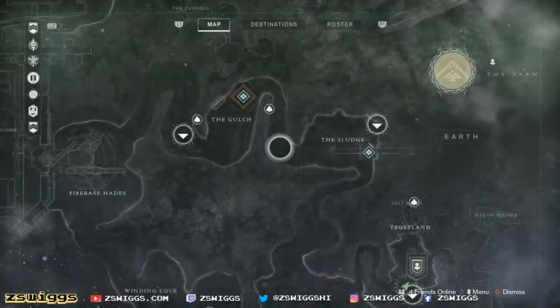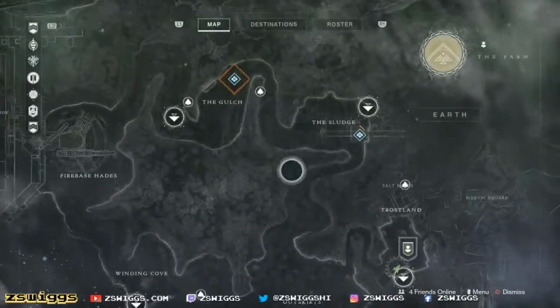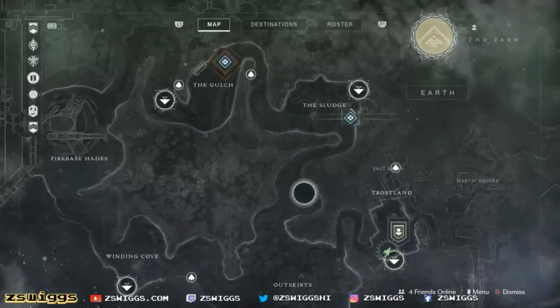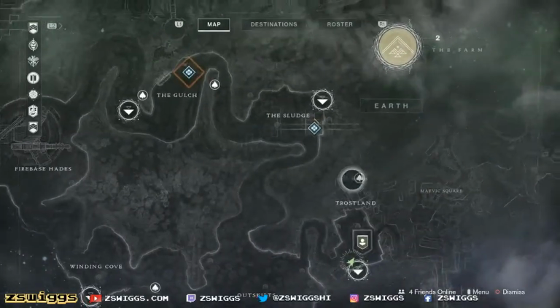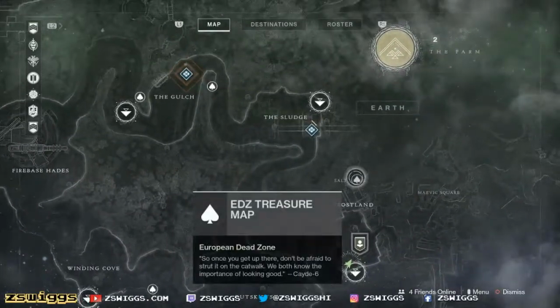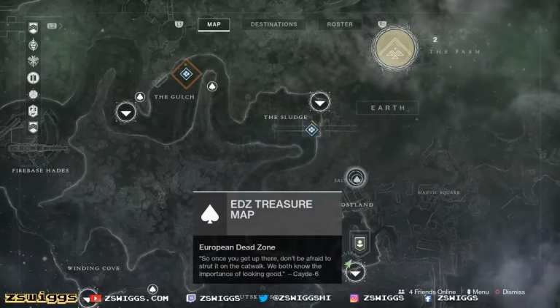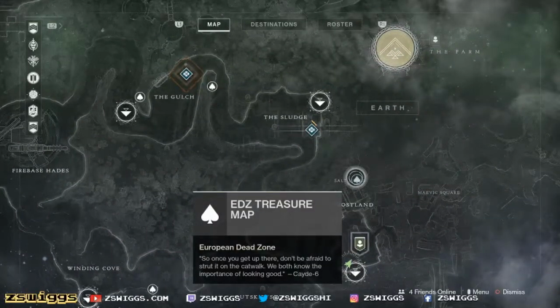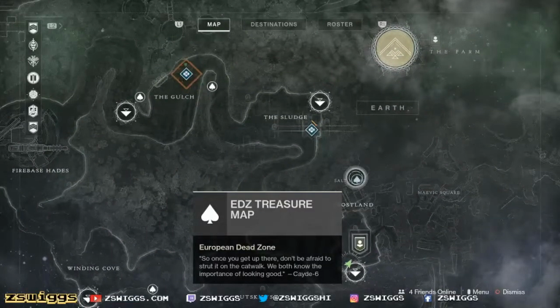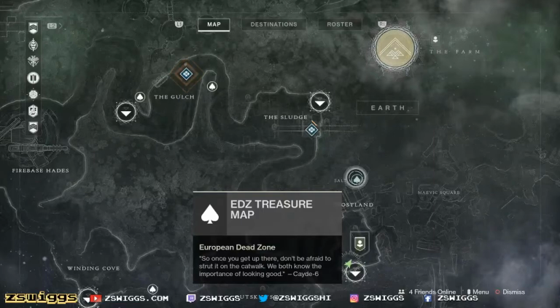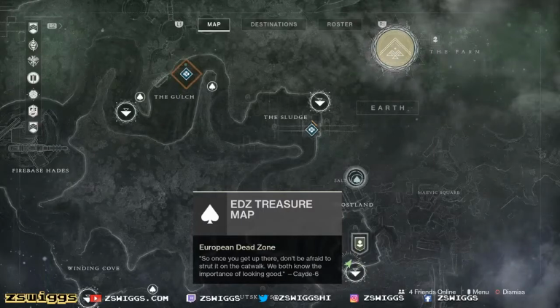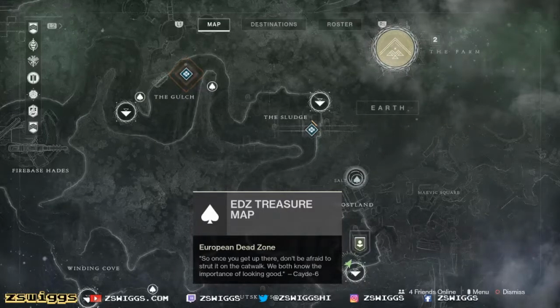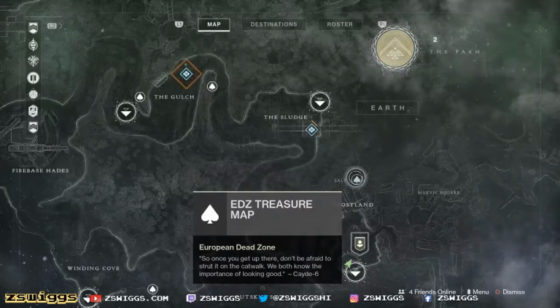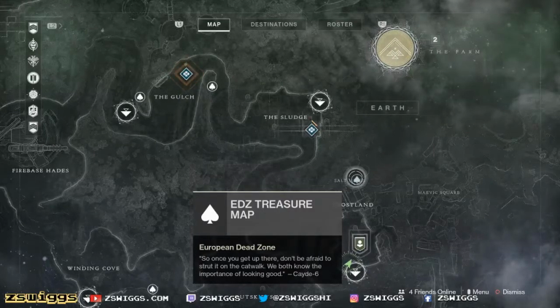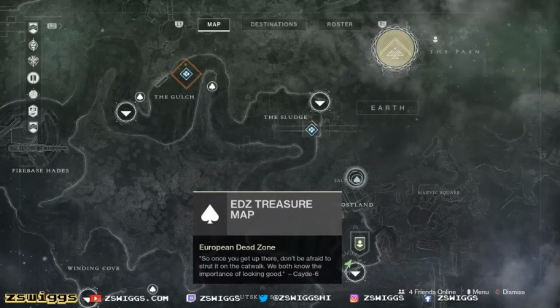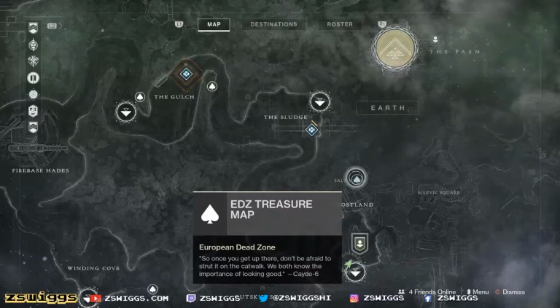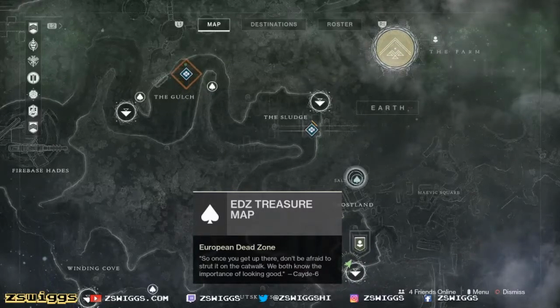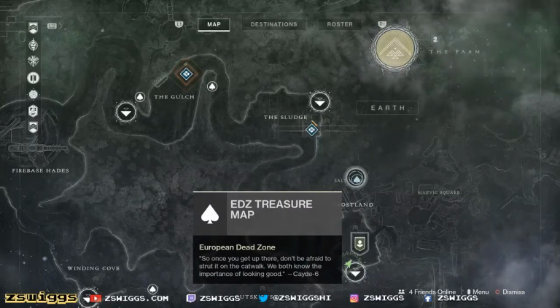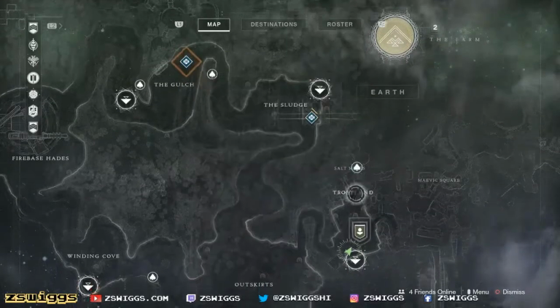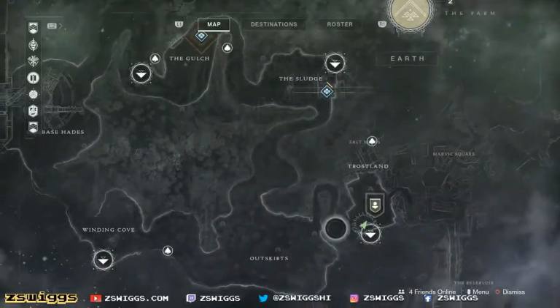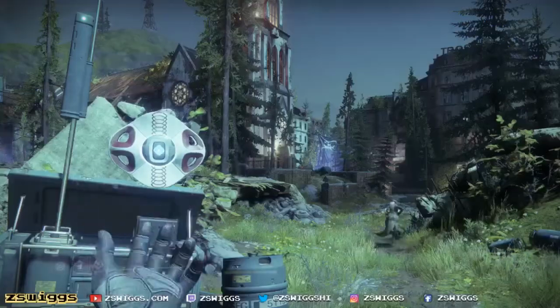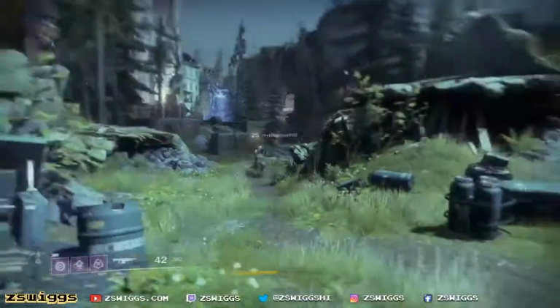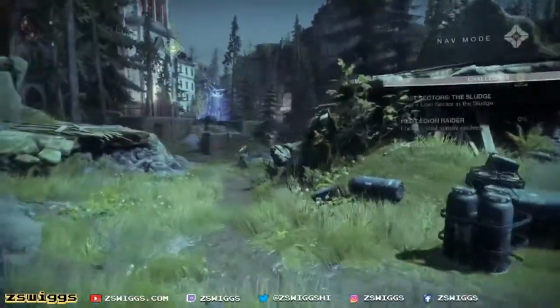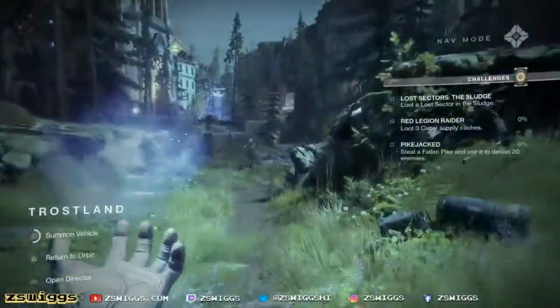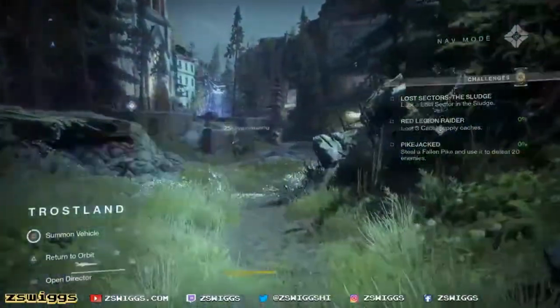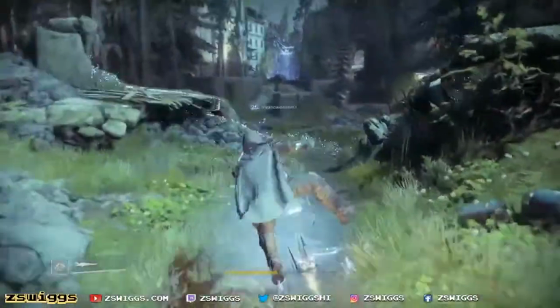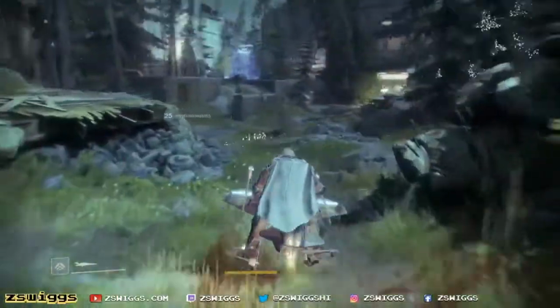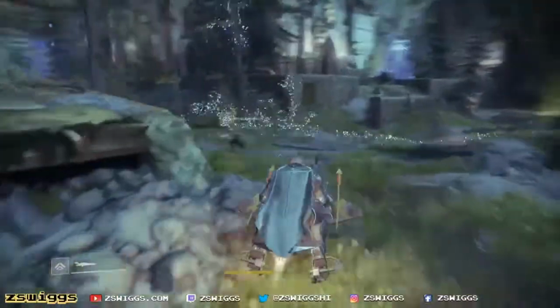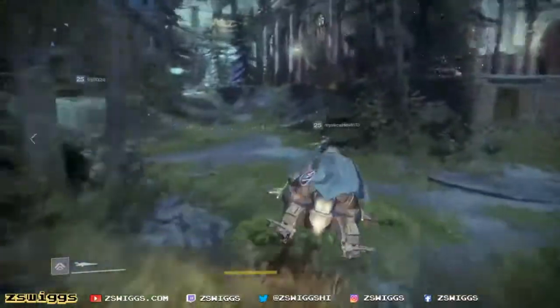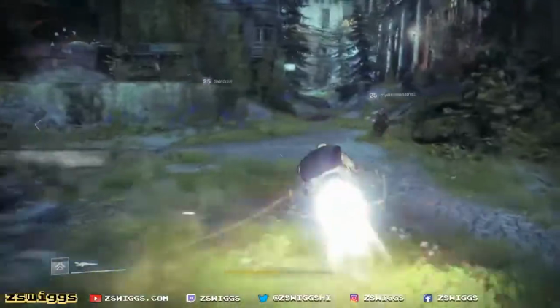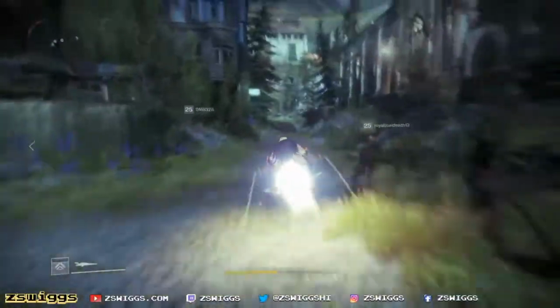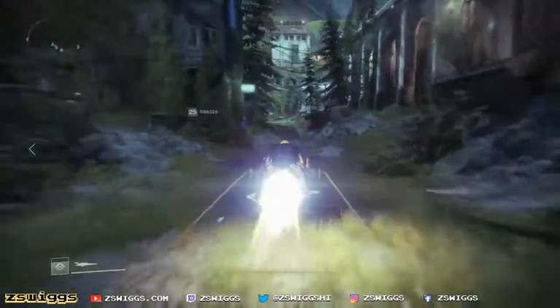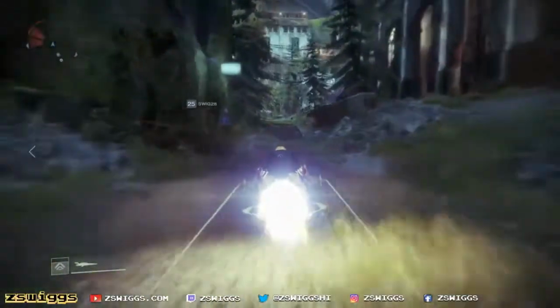First chest we're going to get is right up here in the salt mines. Once you get up there, don't be afraid to strut it on the catwalk — we both know the importance of looking good. This one is deep inside the salt mines. It's kind of fun. So we're going to get on our sparrow at Trostland and head straight to the back.